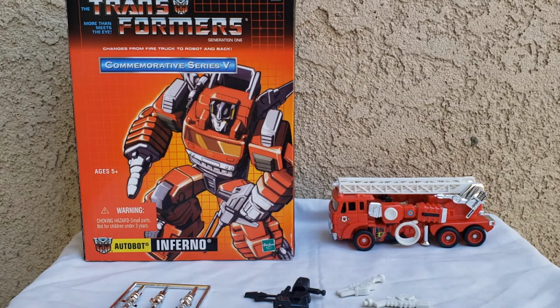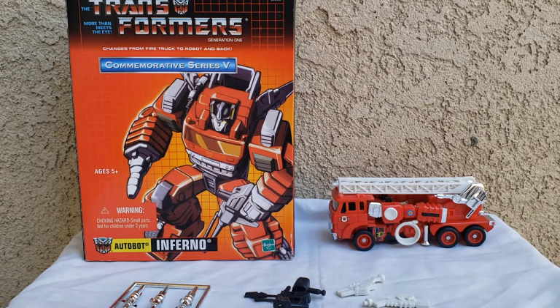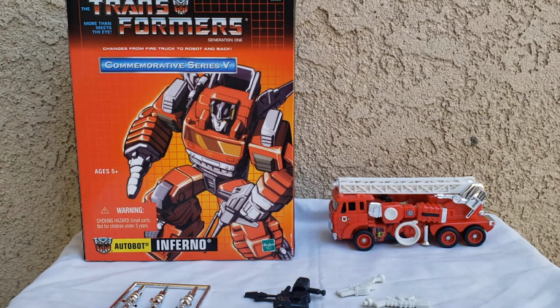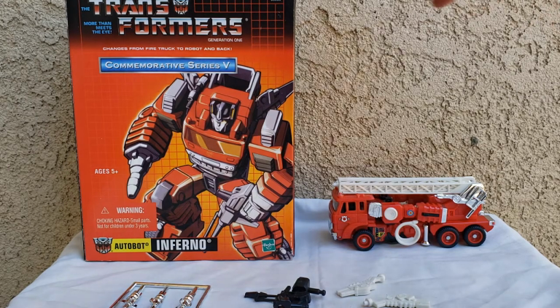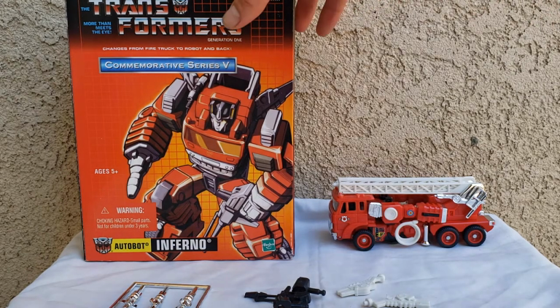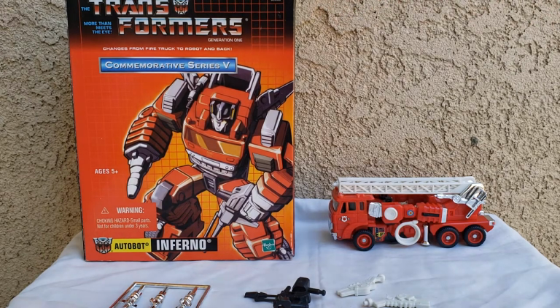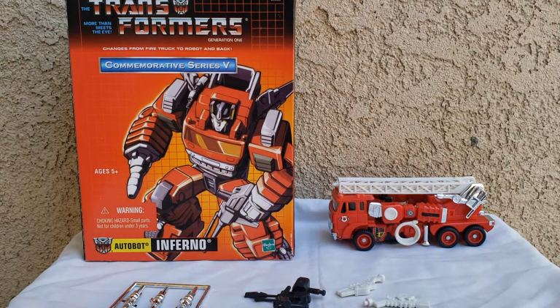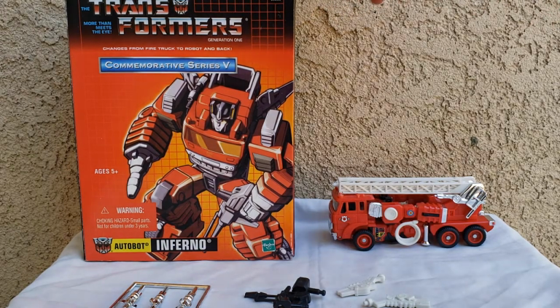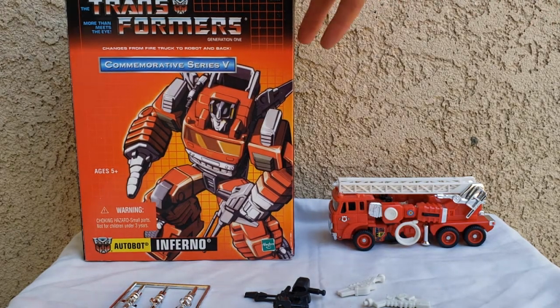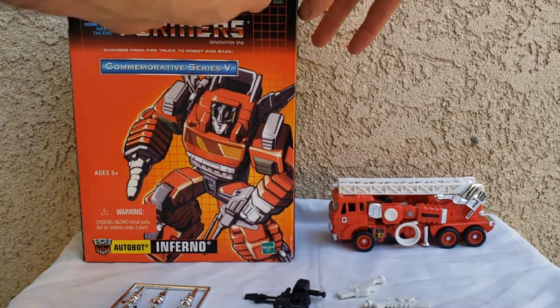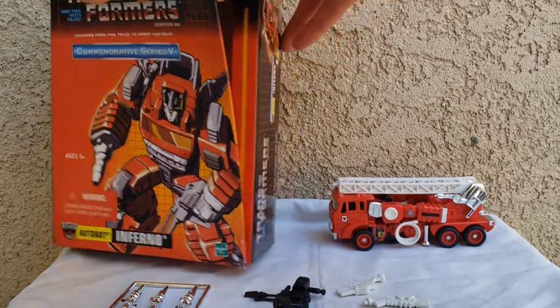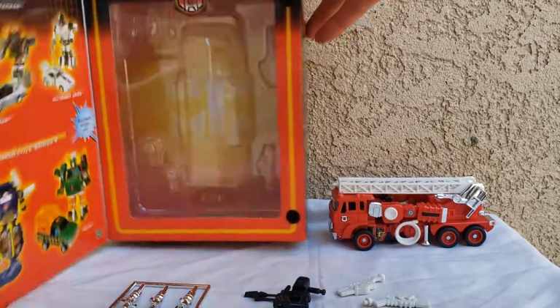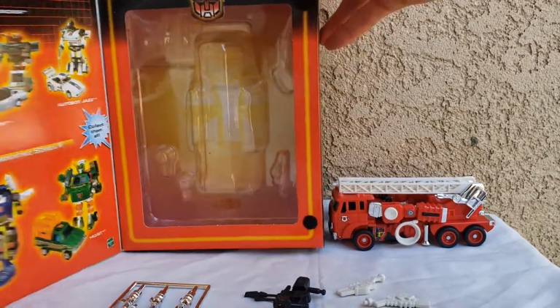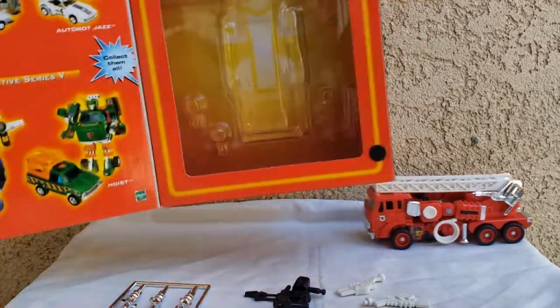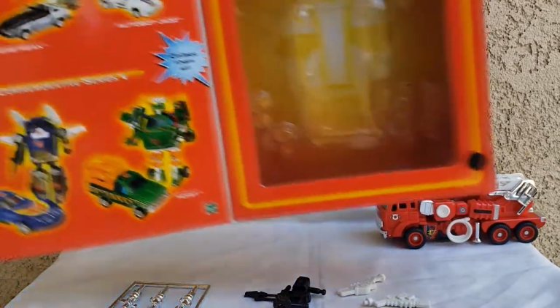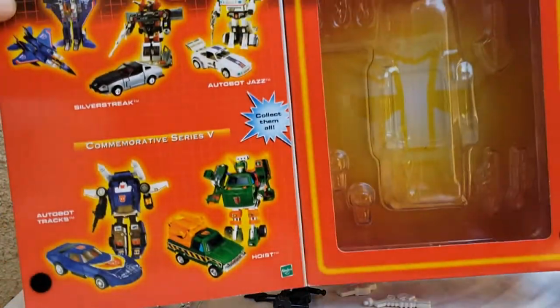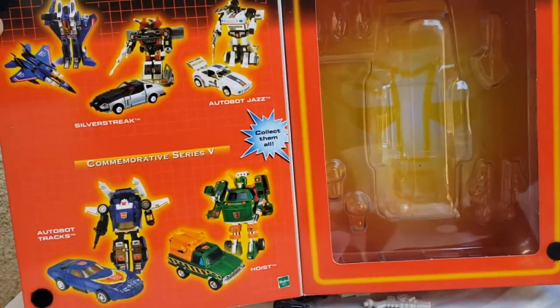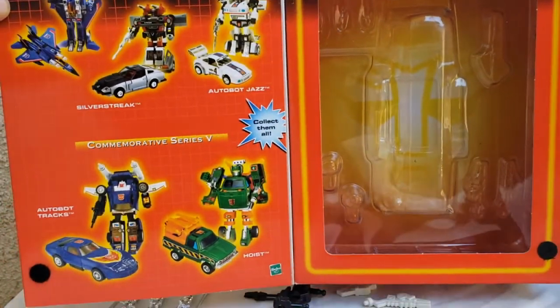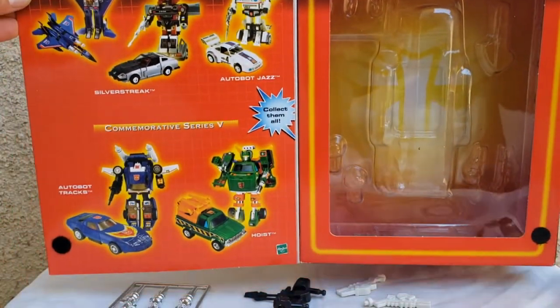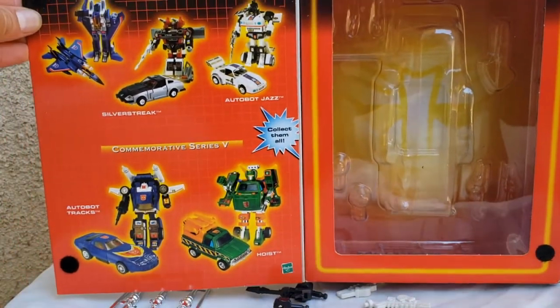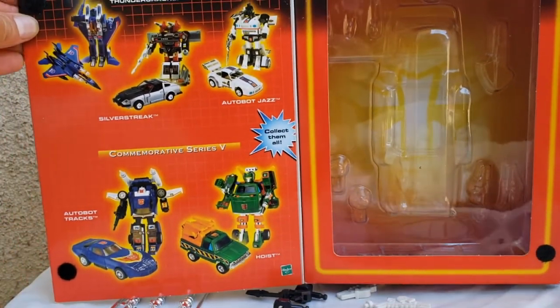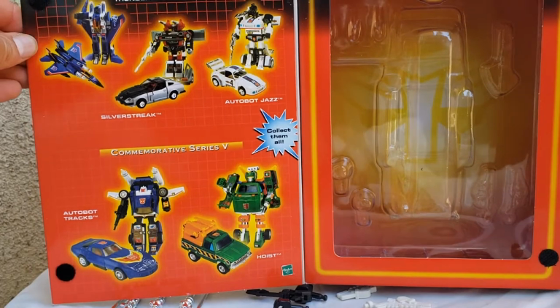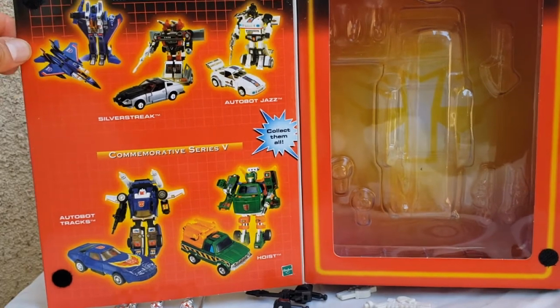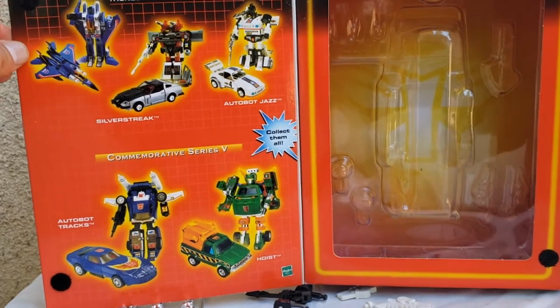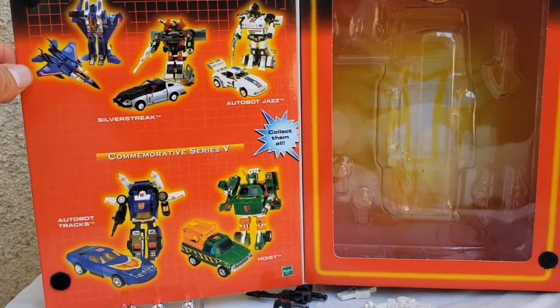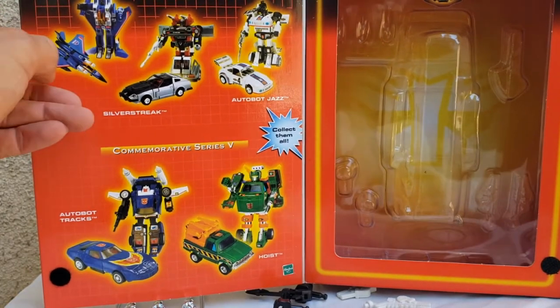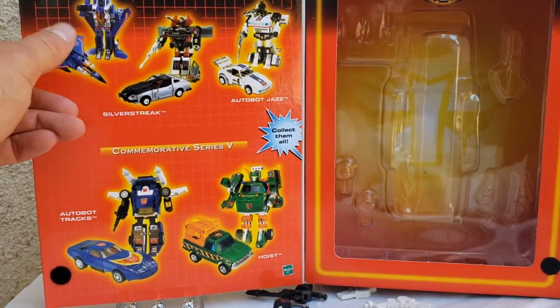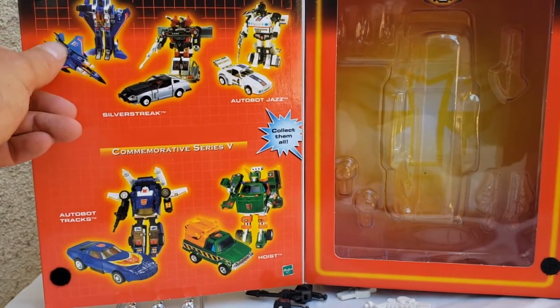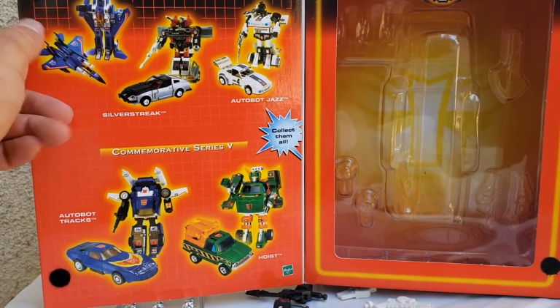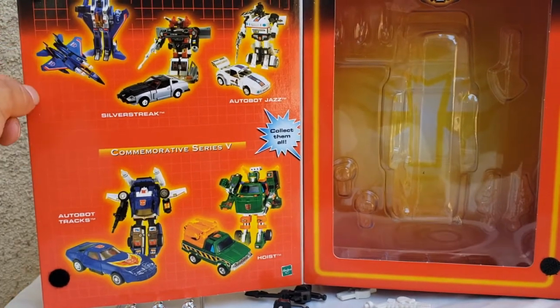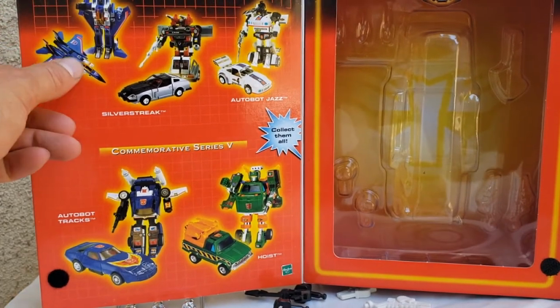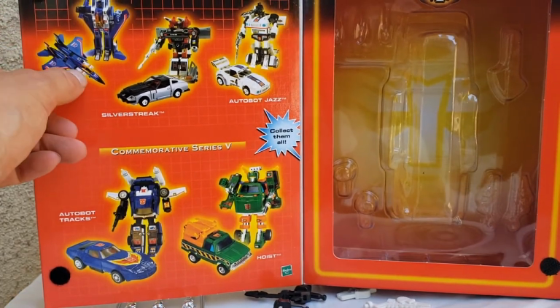Let's take a look at the box. I like the fact that the box opens up, and if you do, you can see other Series 5s. These are all Autobots except for Thundercracker up here.